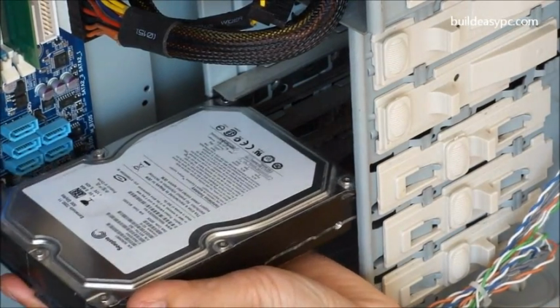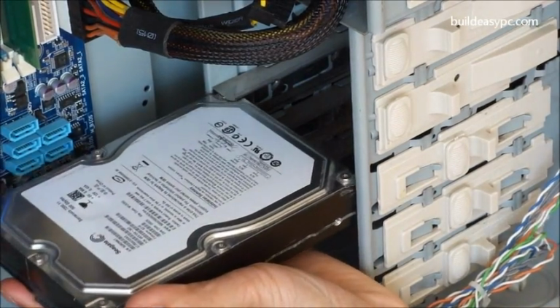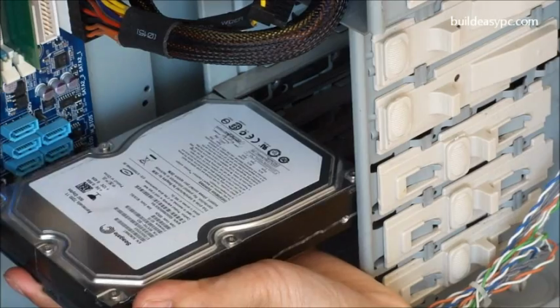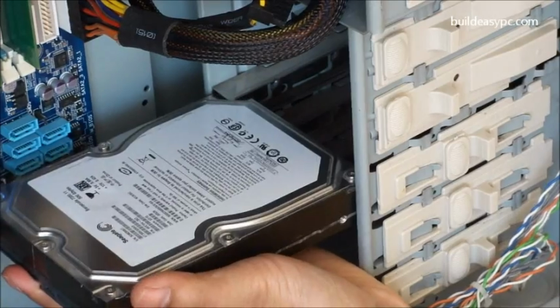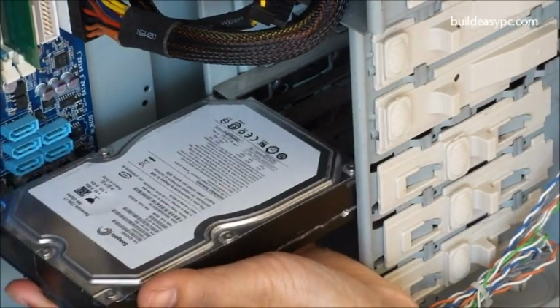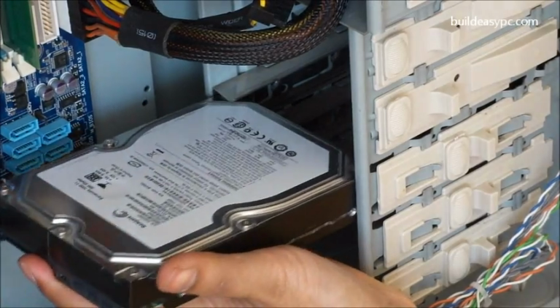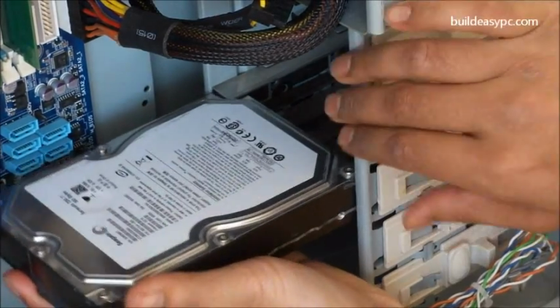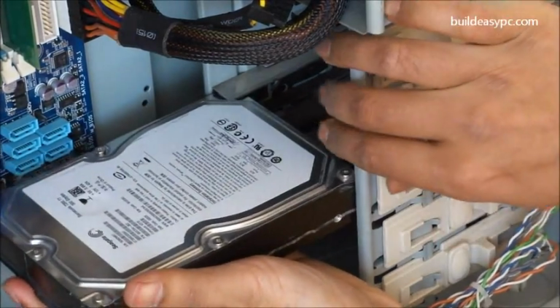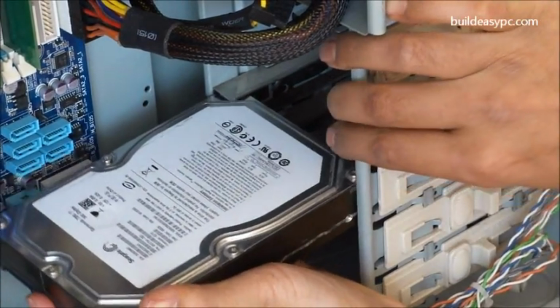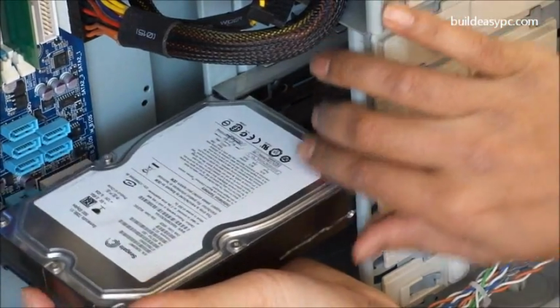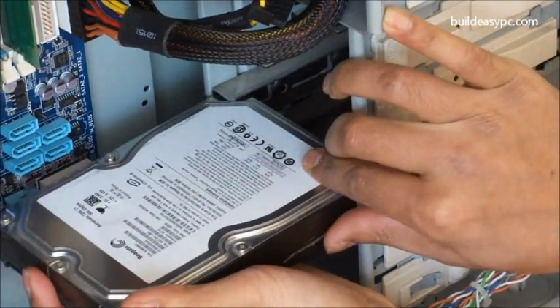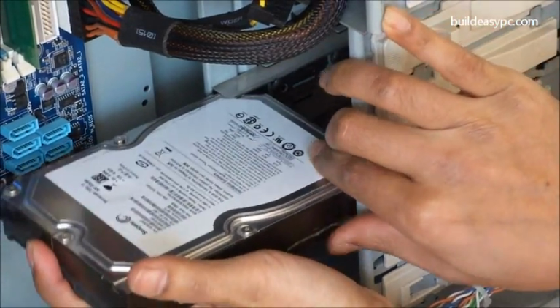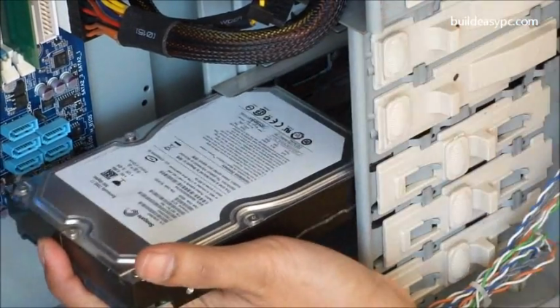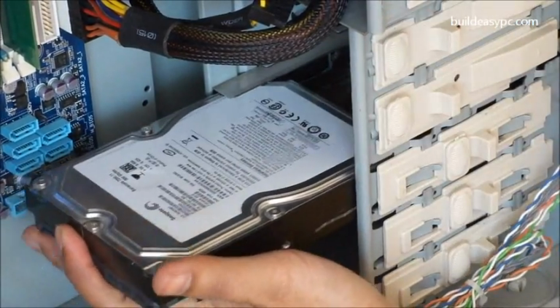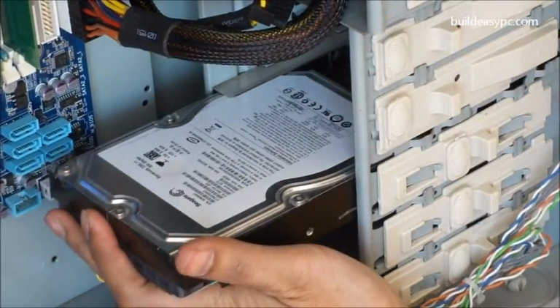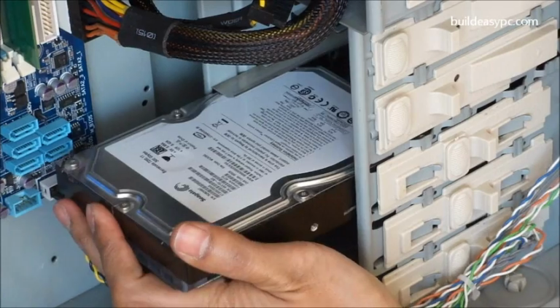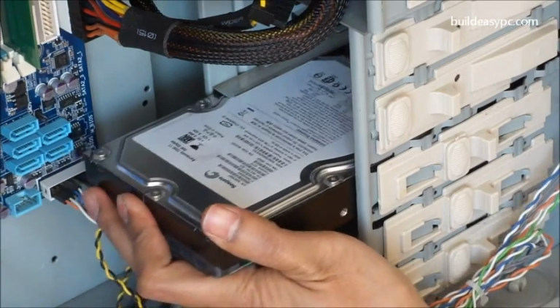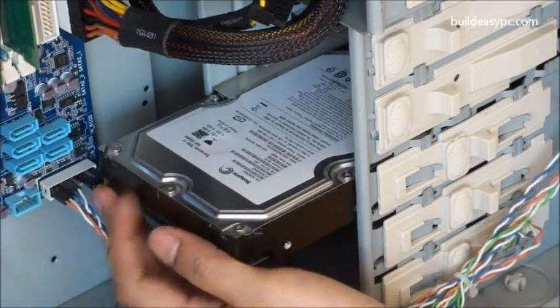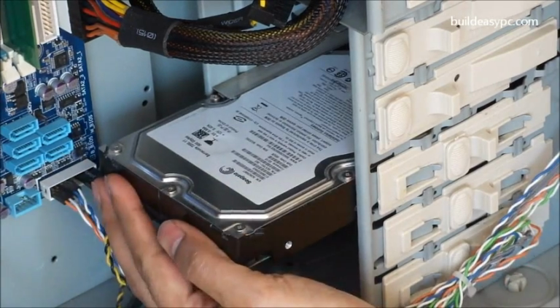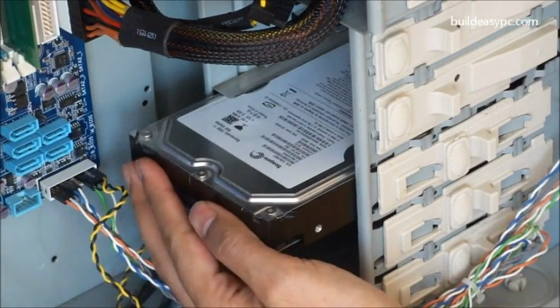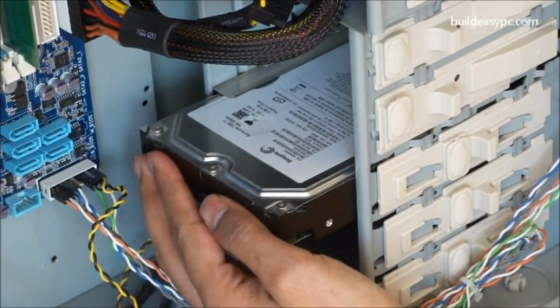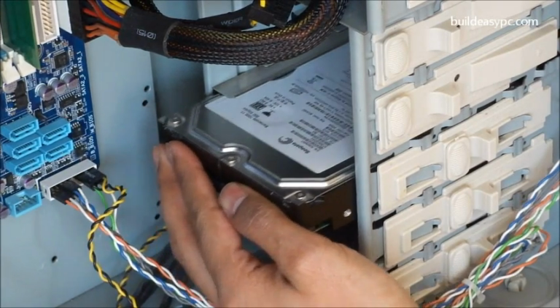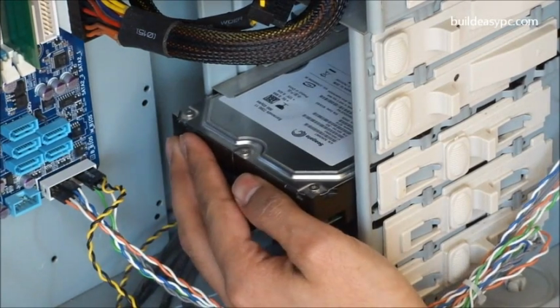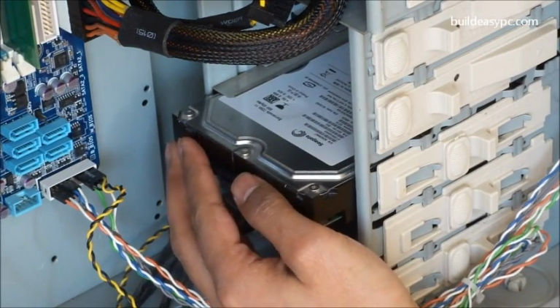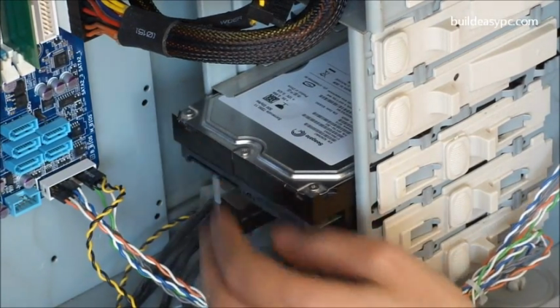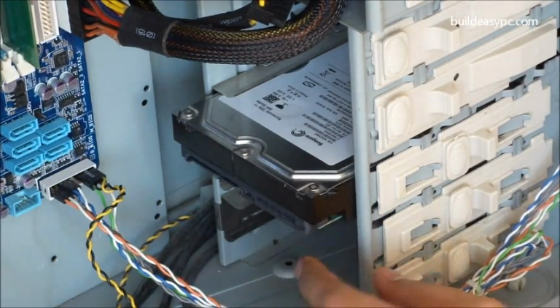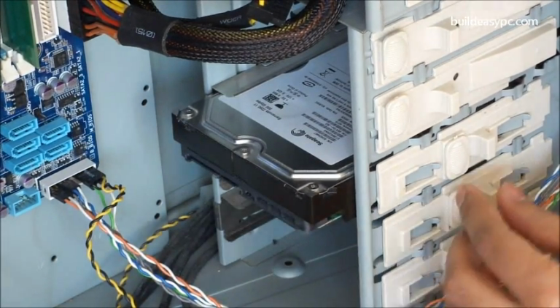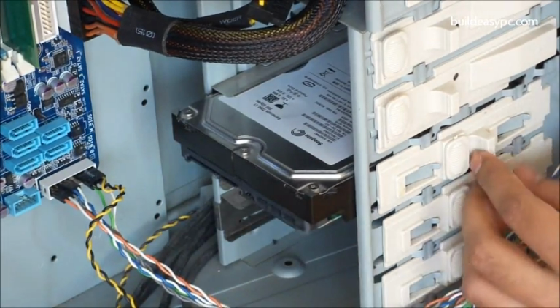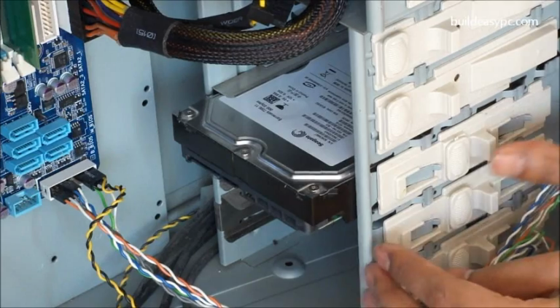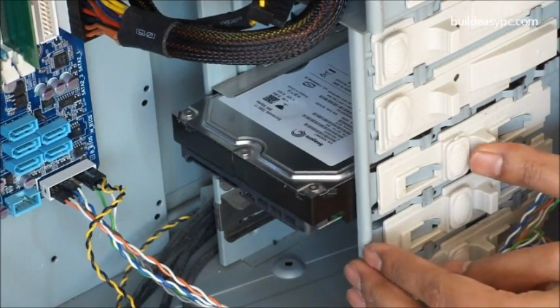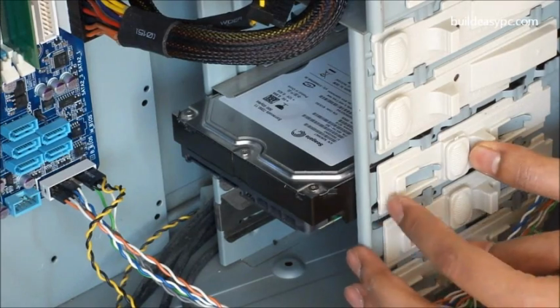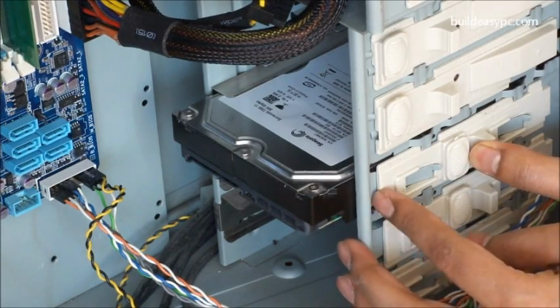The first thing to do is choose an empty 3.5 inch hard drive bay. Gently slide the hard drive into the bay, then lock the hard drive into place.